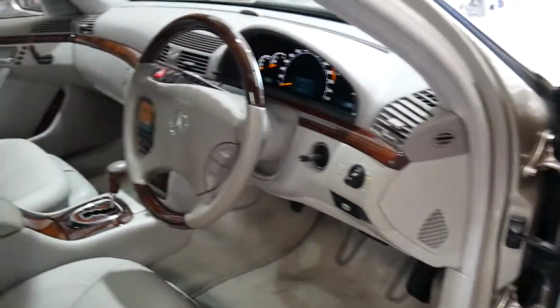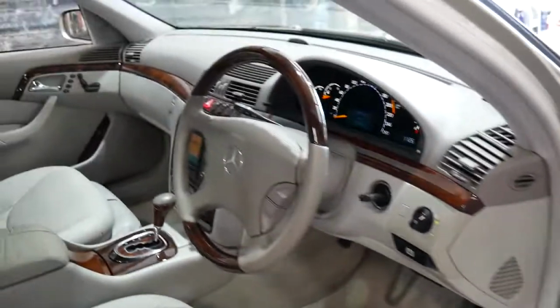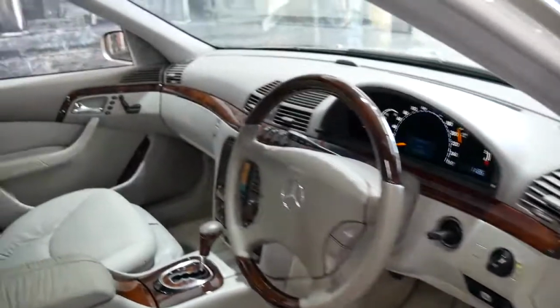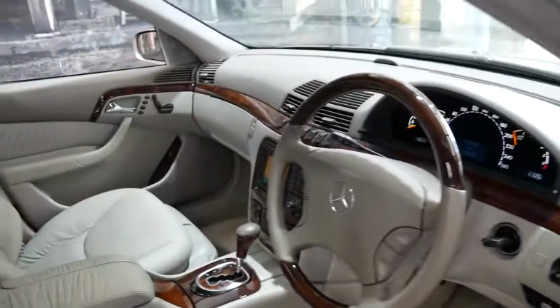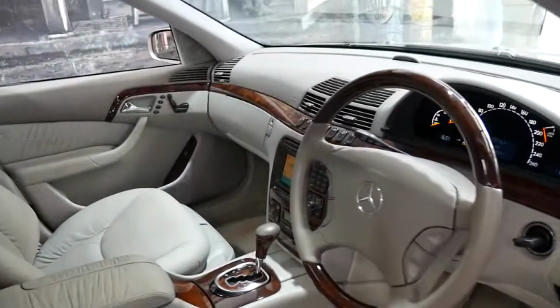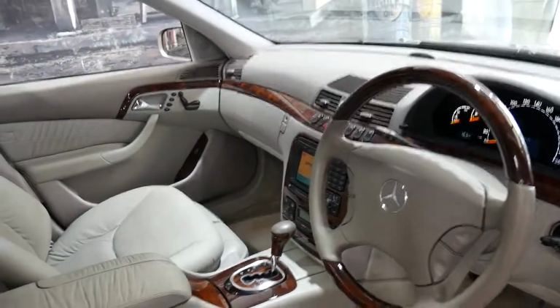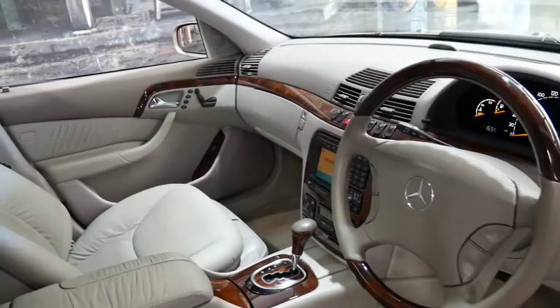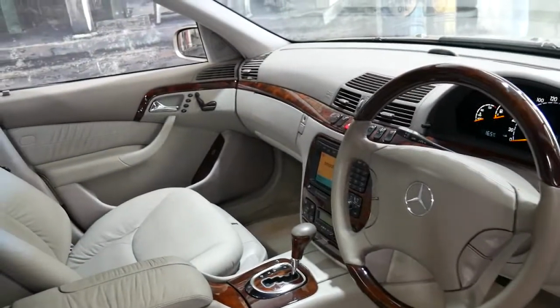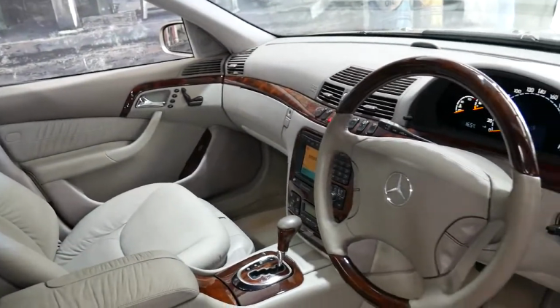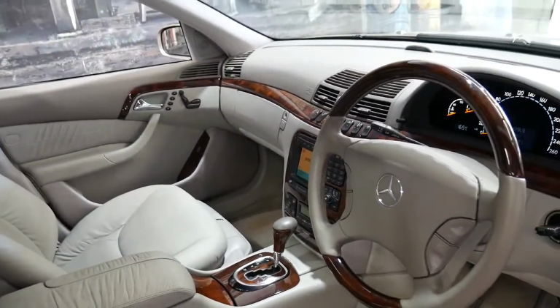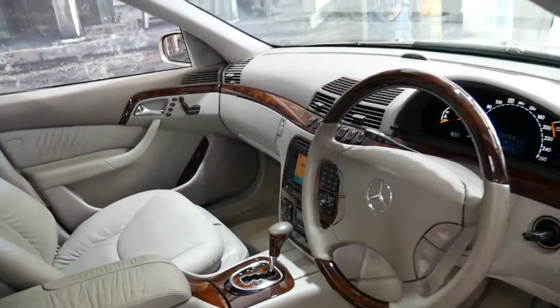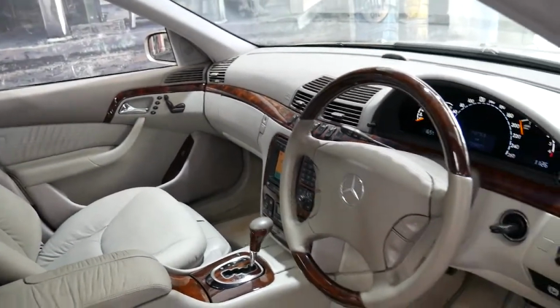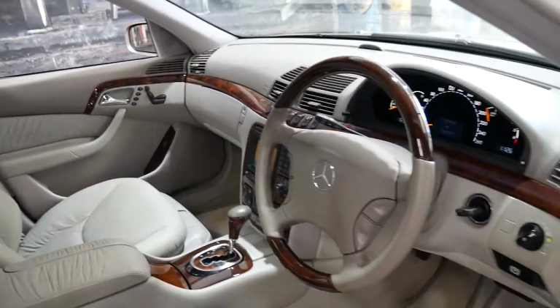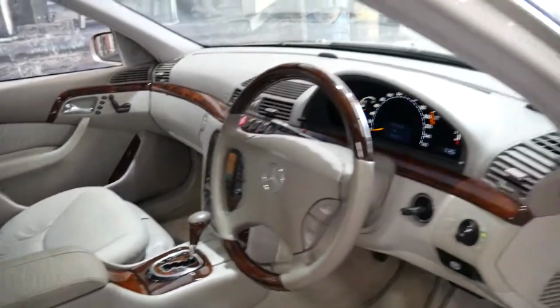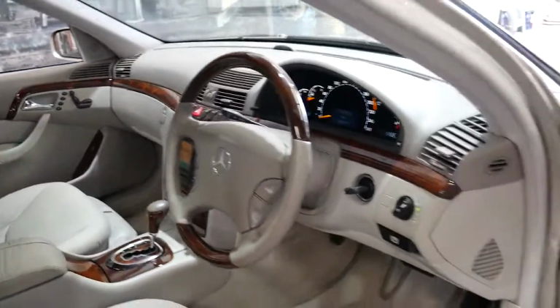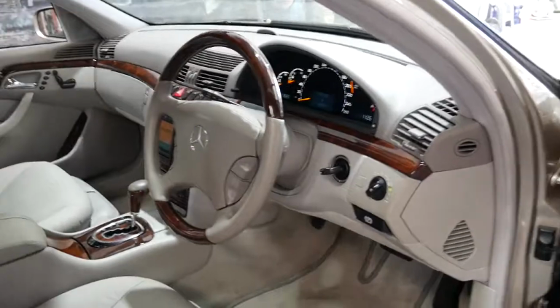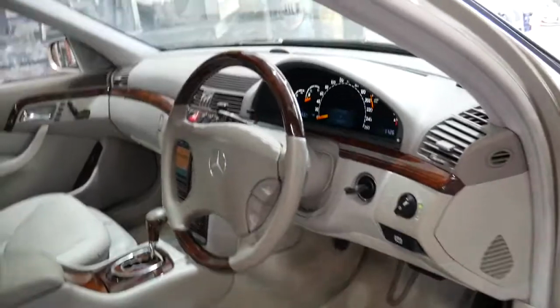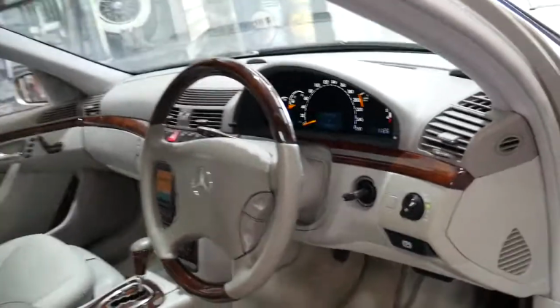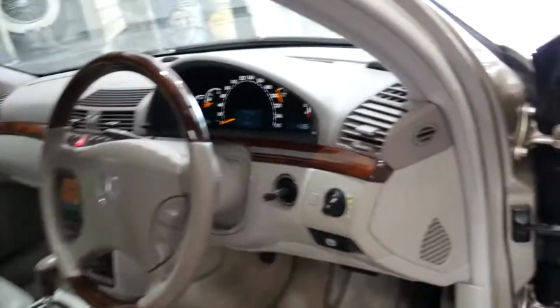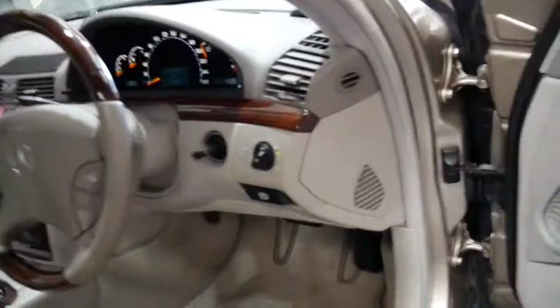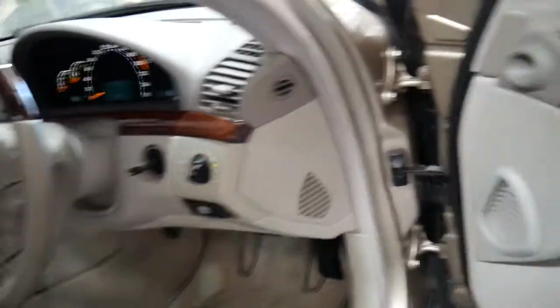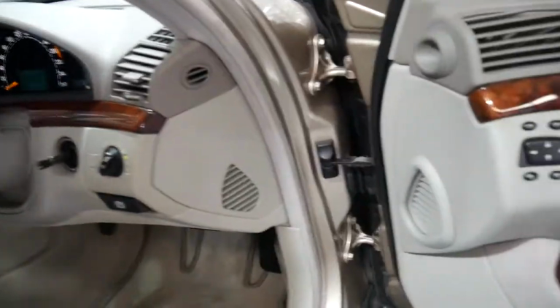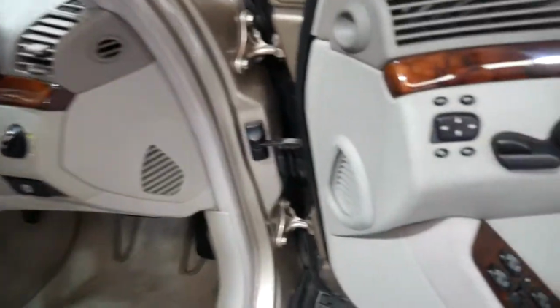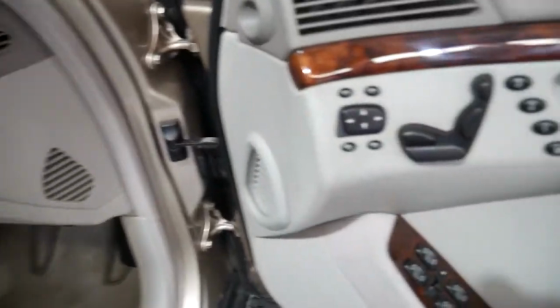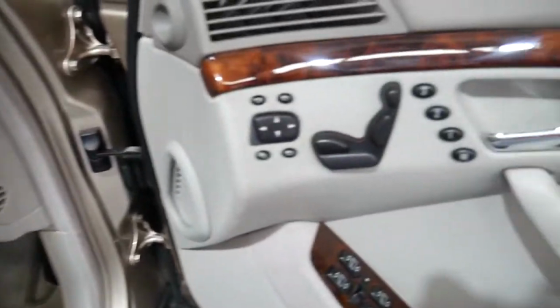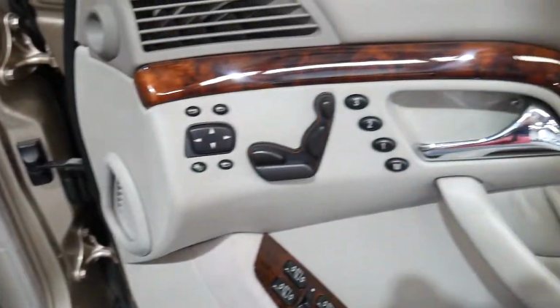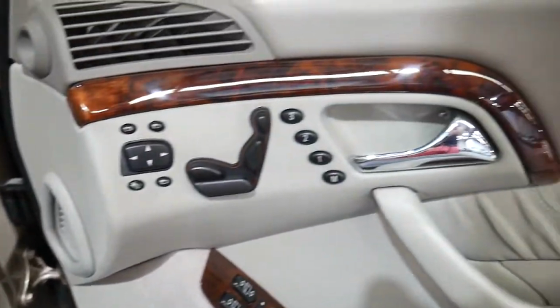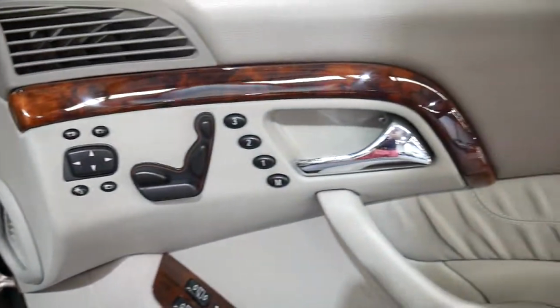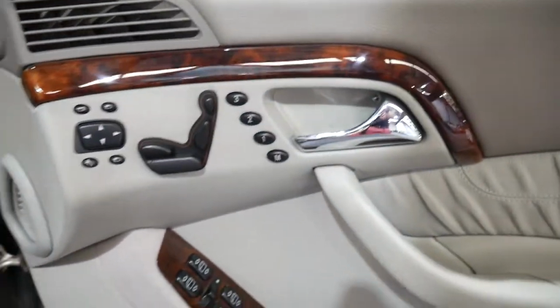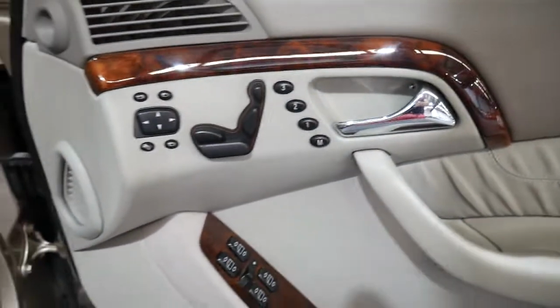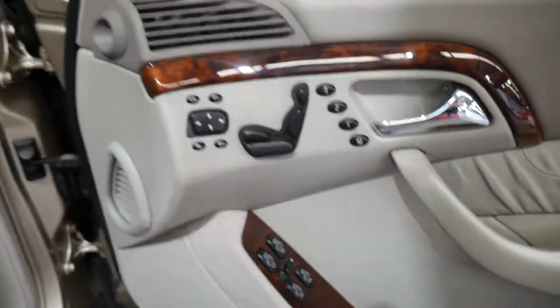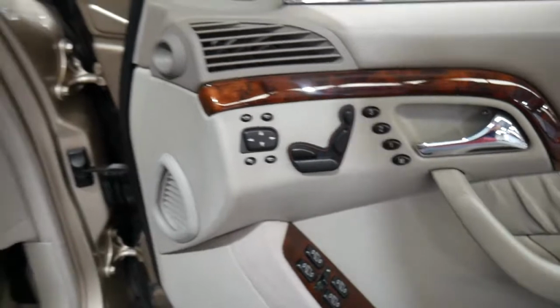The standard features included navigation, parking sensors front and back, automatic headlights, and memory electric seats on both the driver and passenger side.